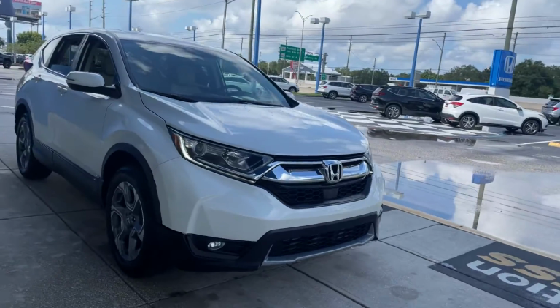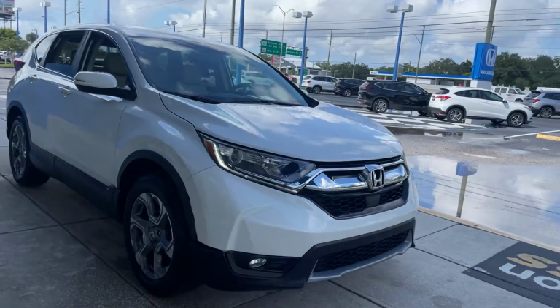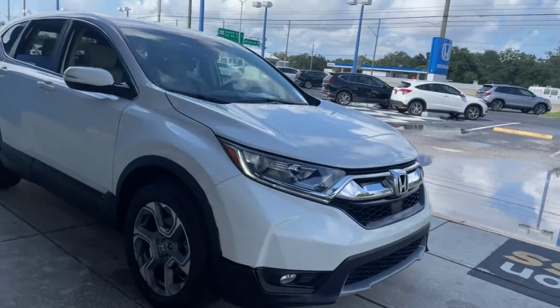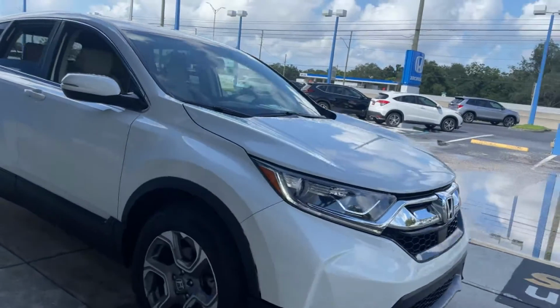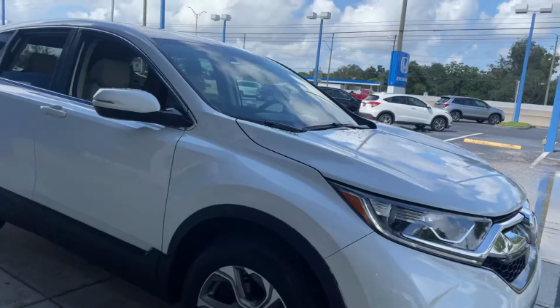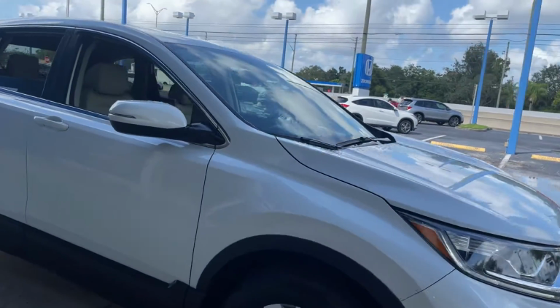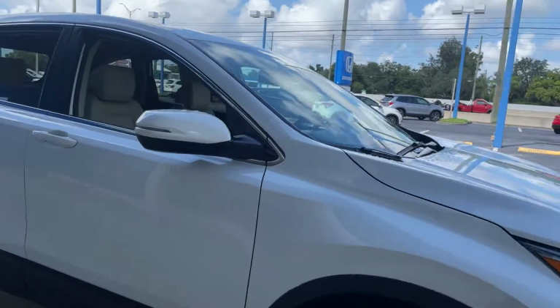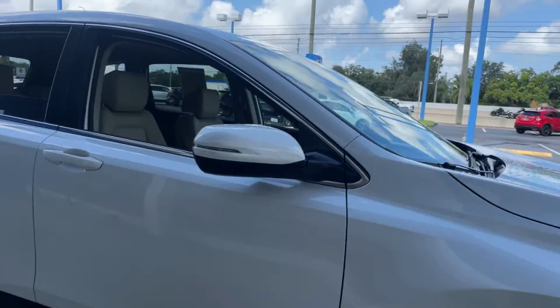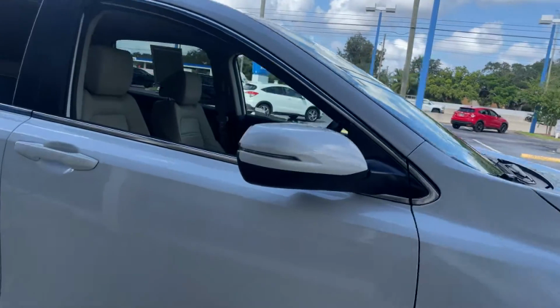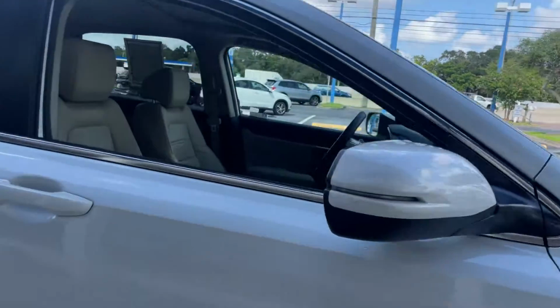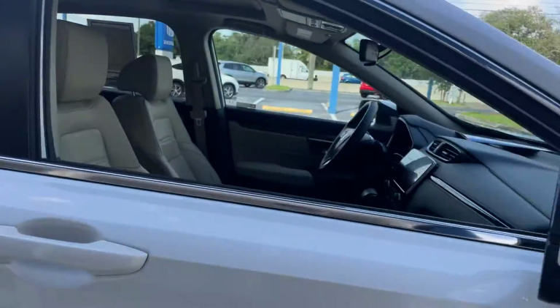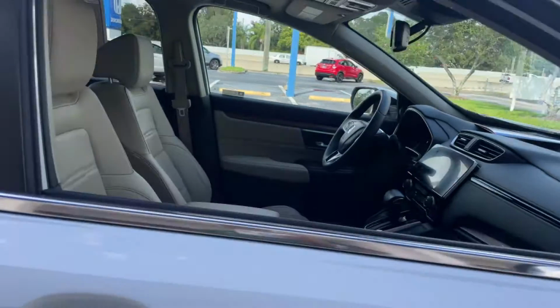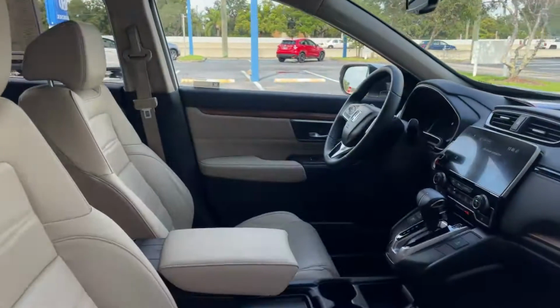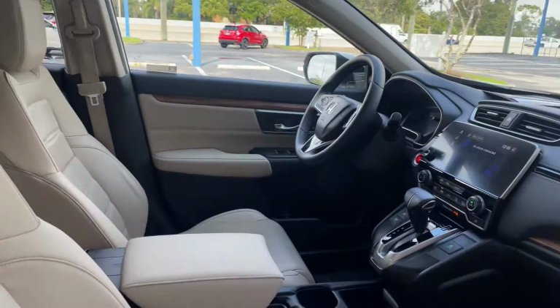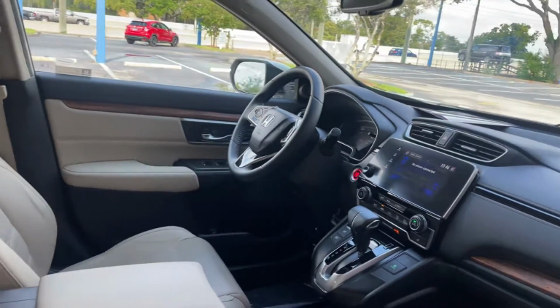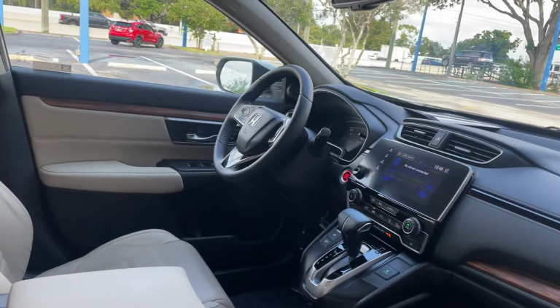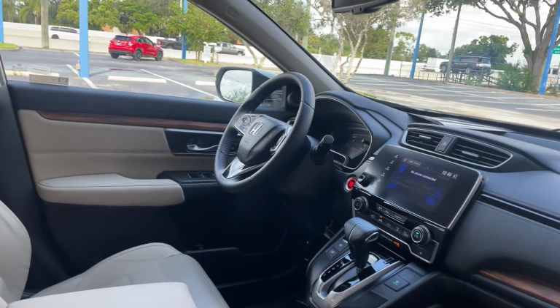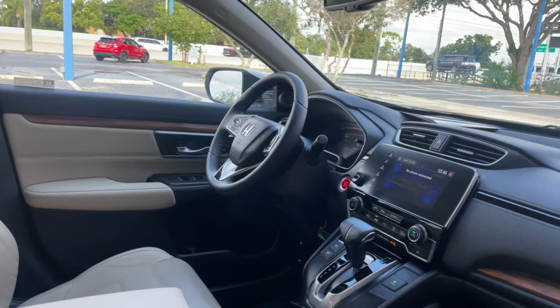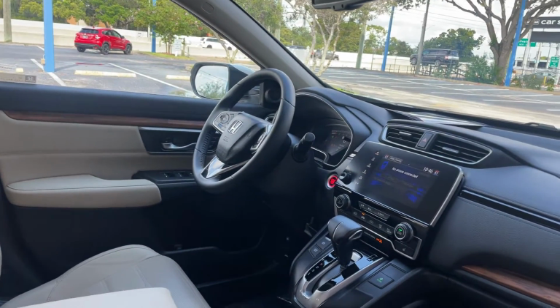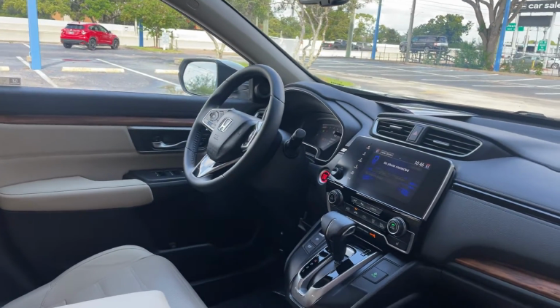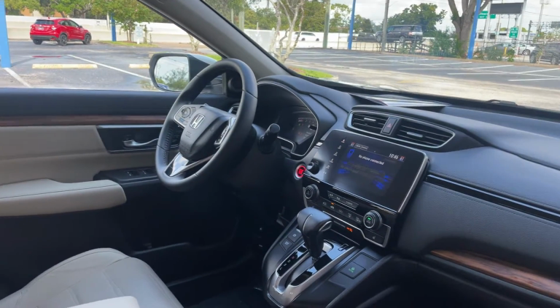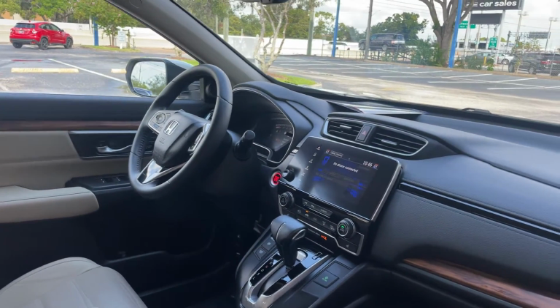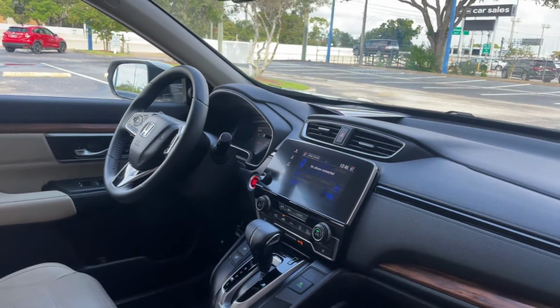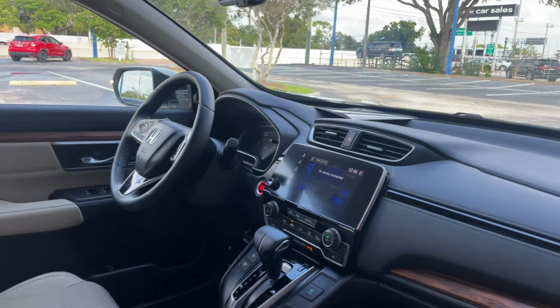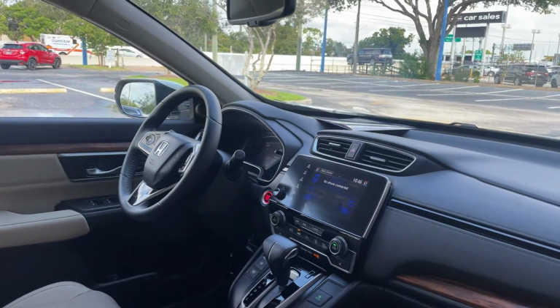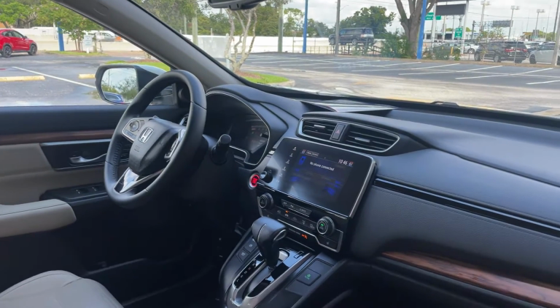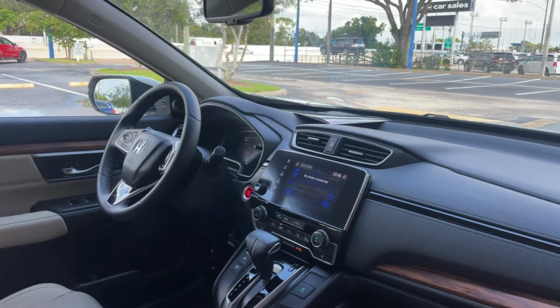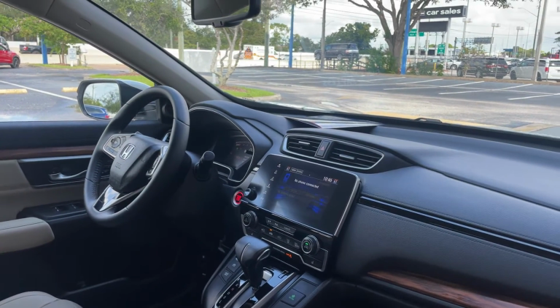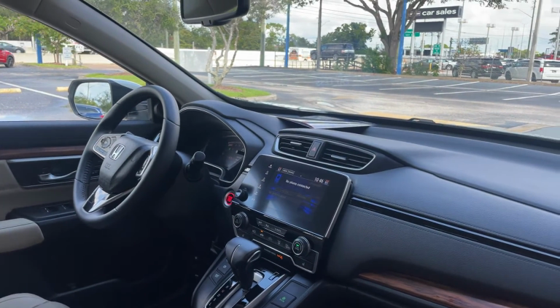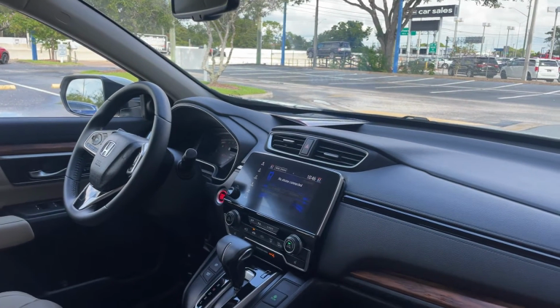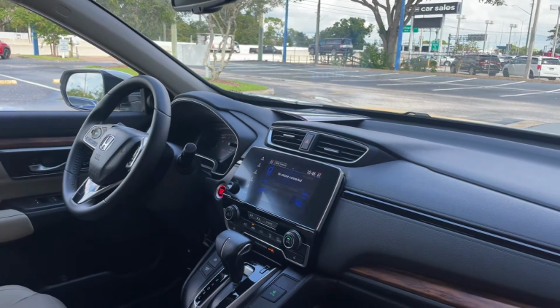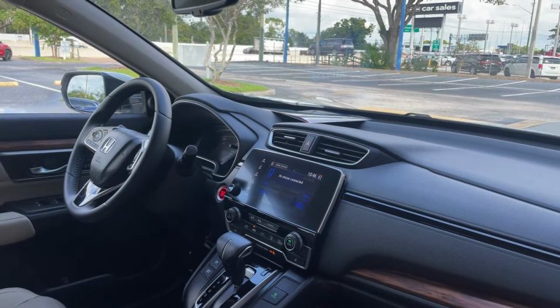This is a 2018 Honda CR-V EX-L, white over beige leather interior, power driver's seat, power windows, locks and mirrors, leather wrap steering wheel, cruise control, Bluetooth for your cell phone, push button start, and remote start.